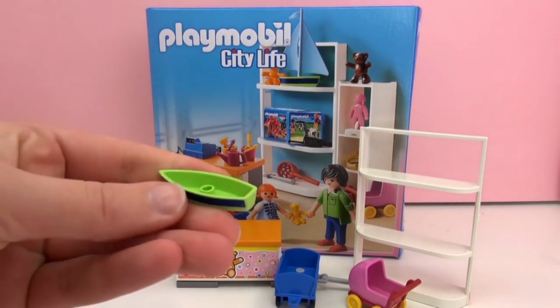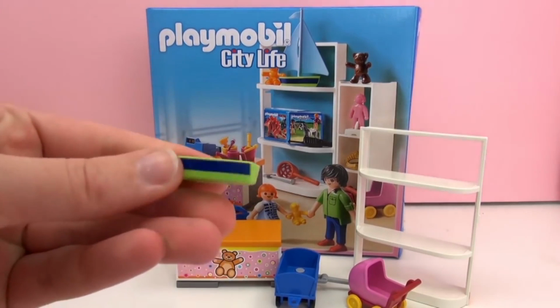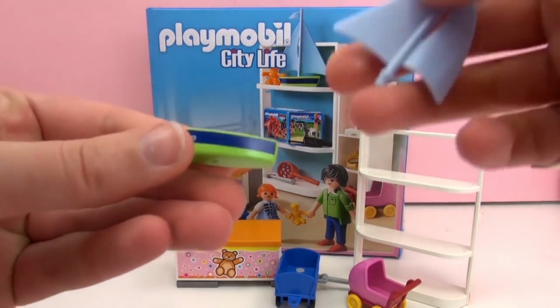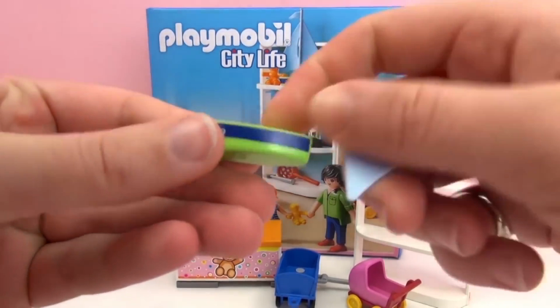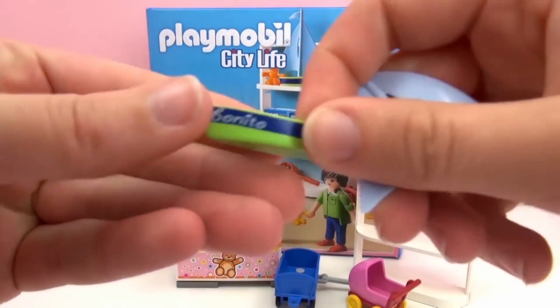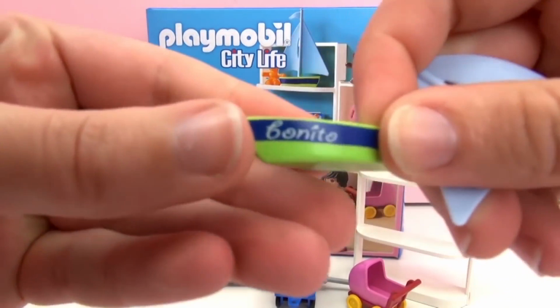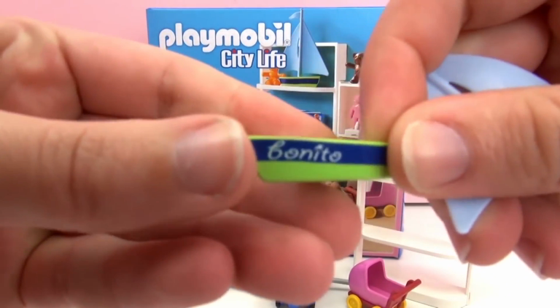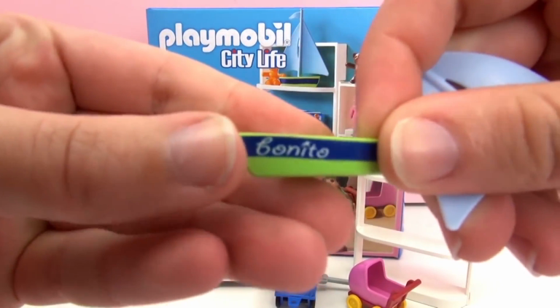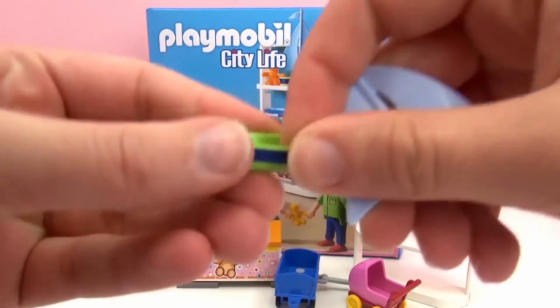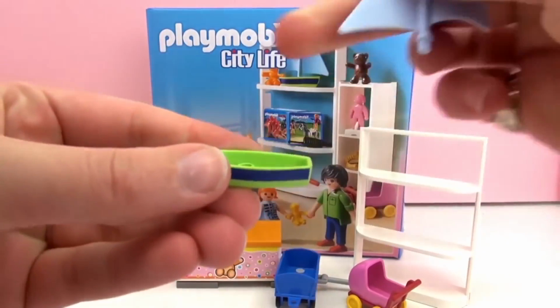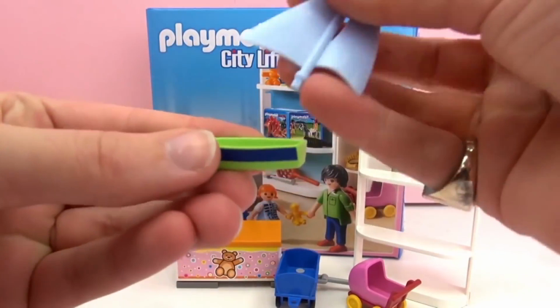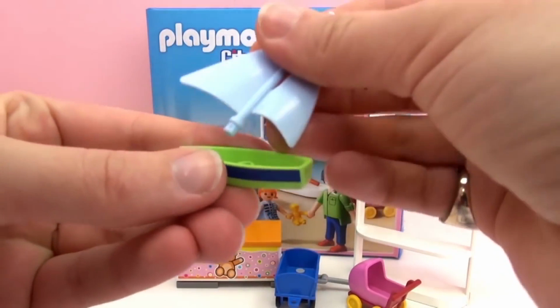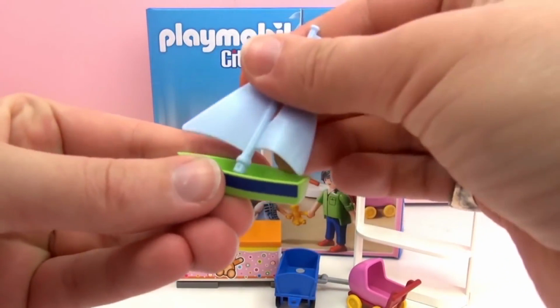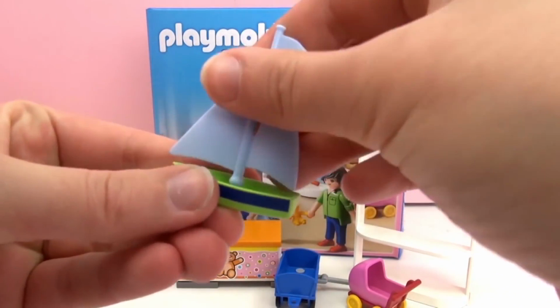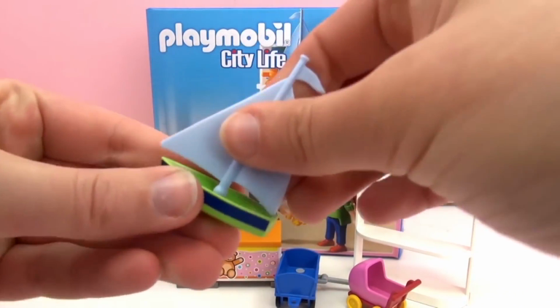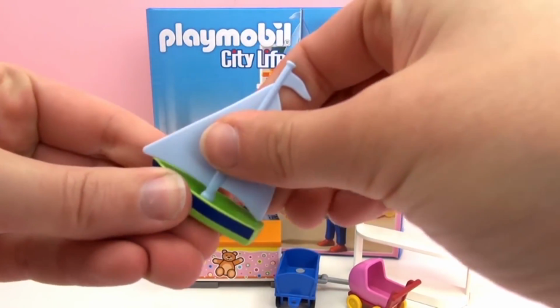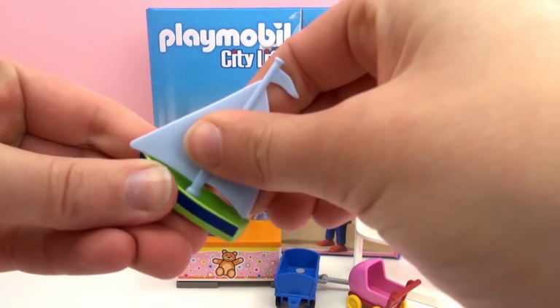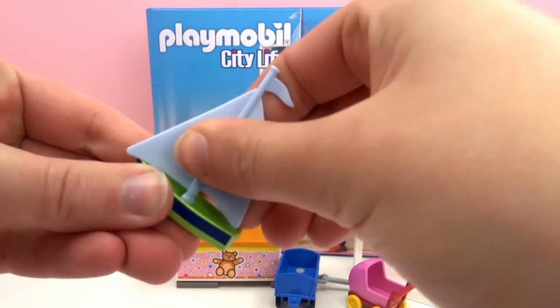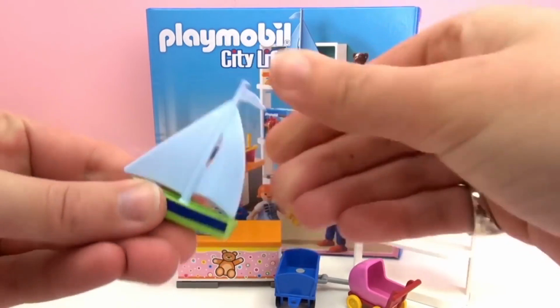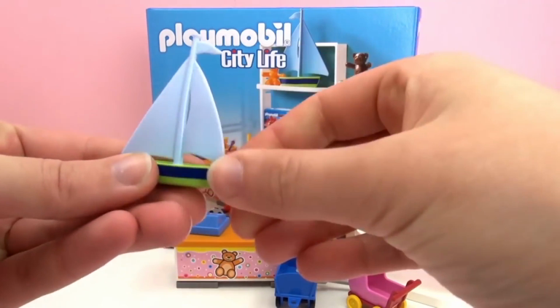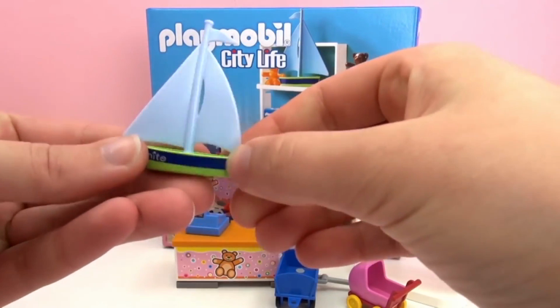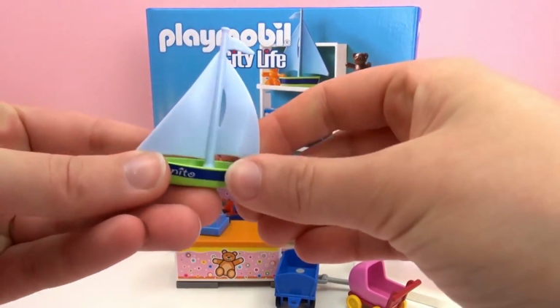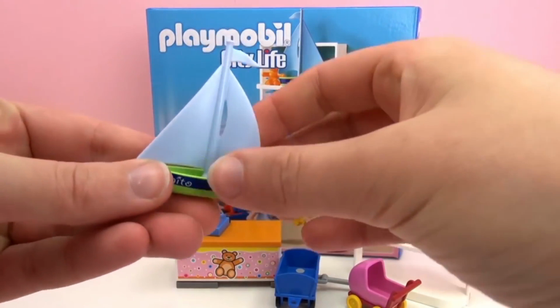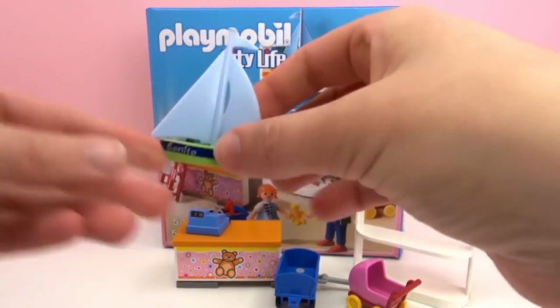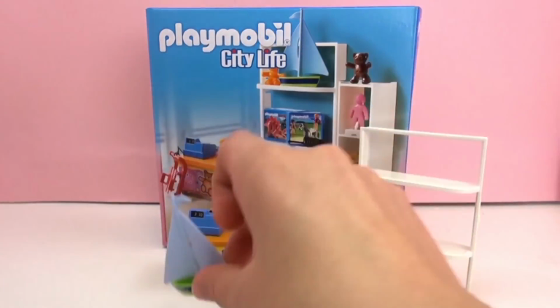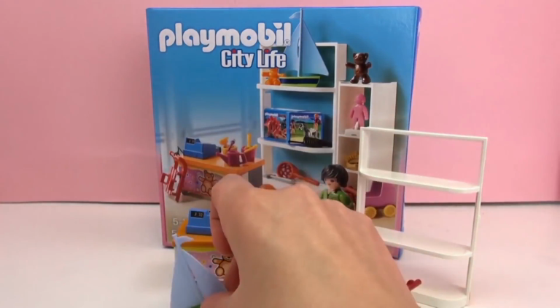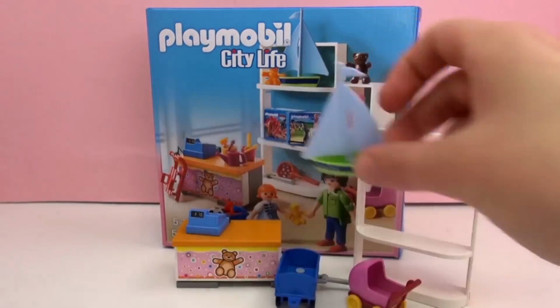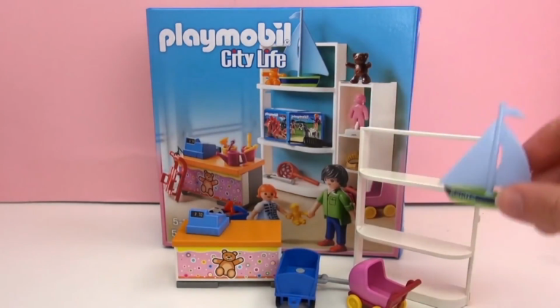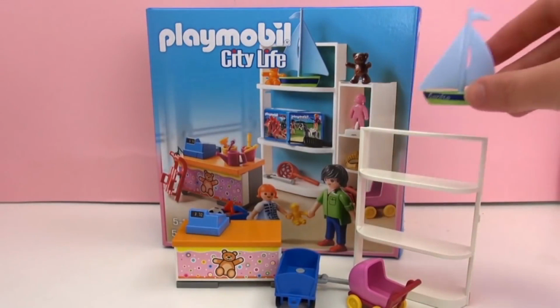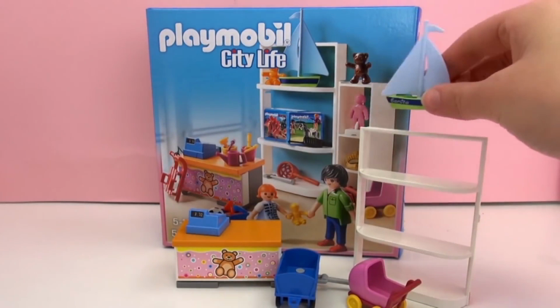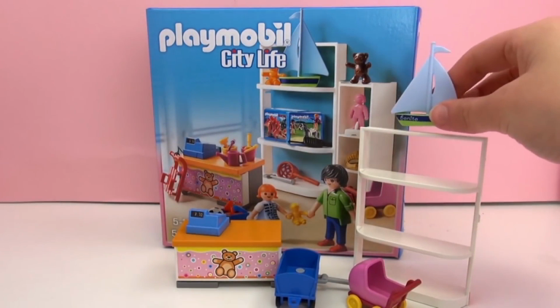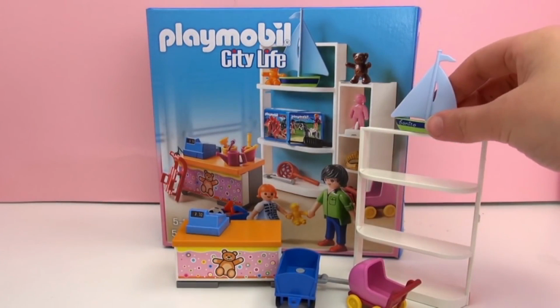Here we have a little sailboat named Bonito. We'll put up the sails and we can put that on our shelf.